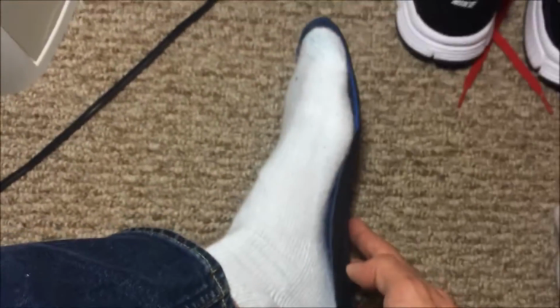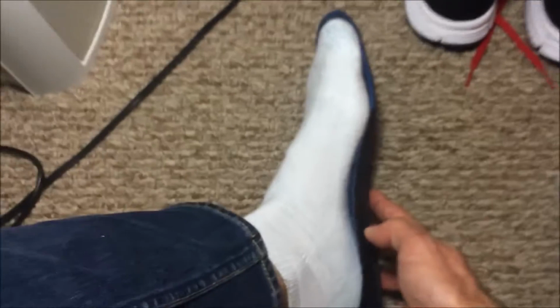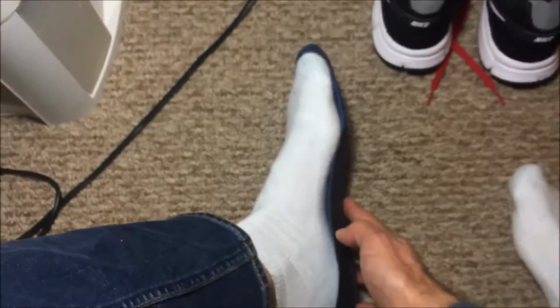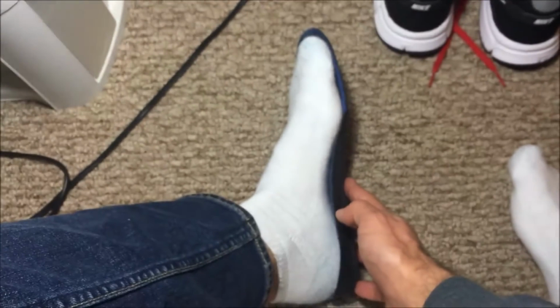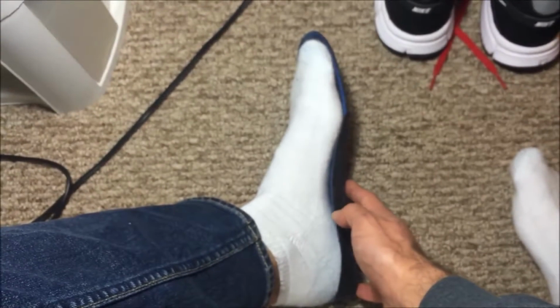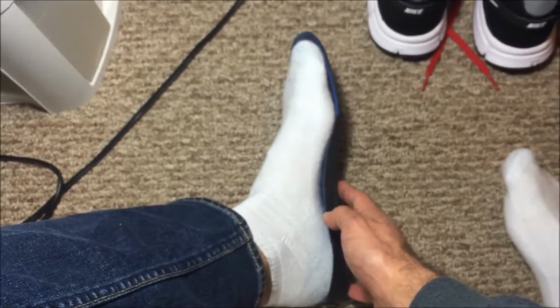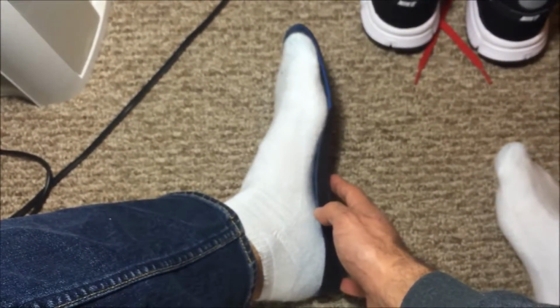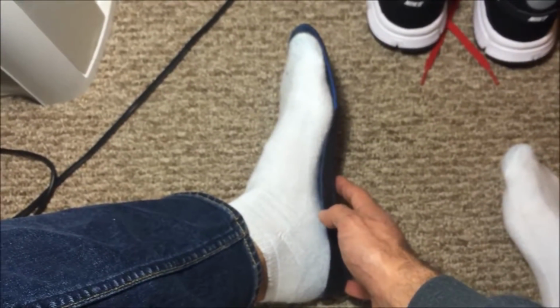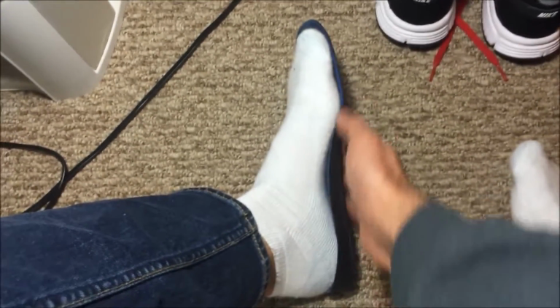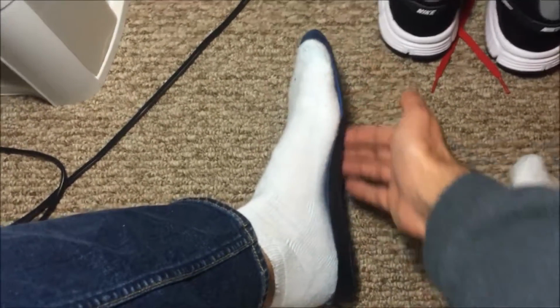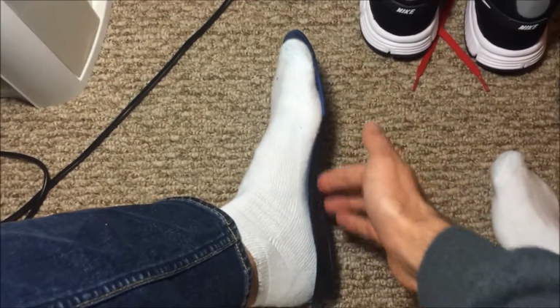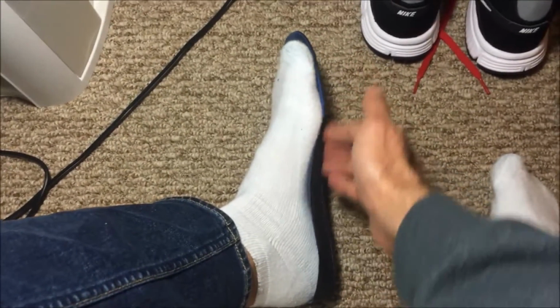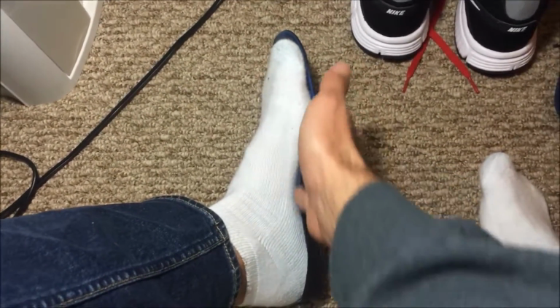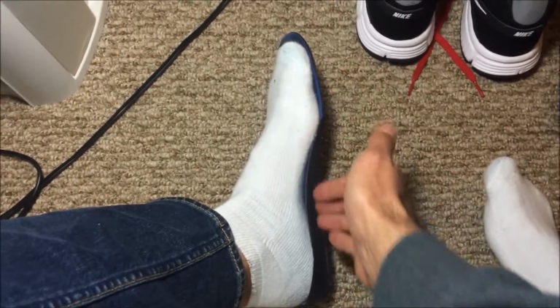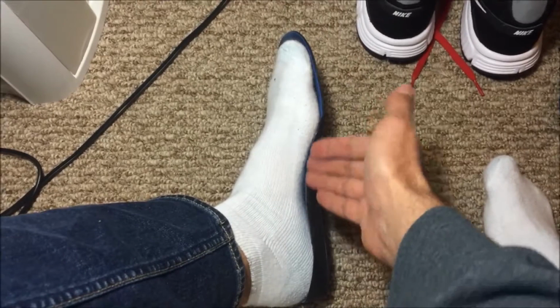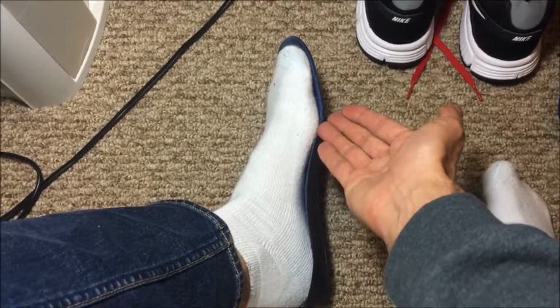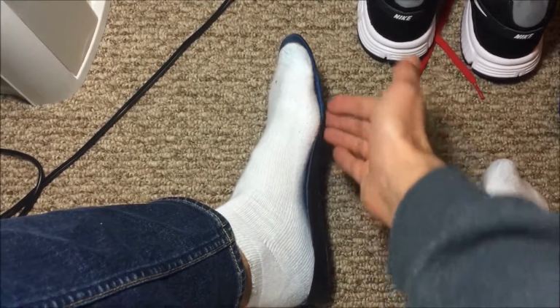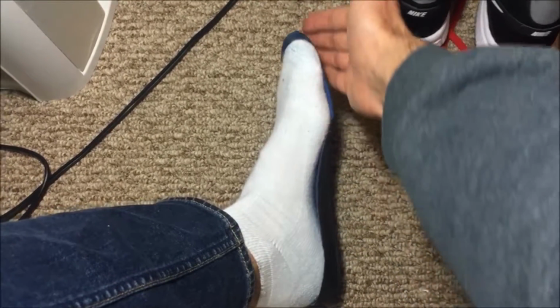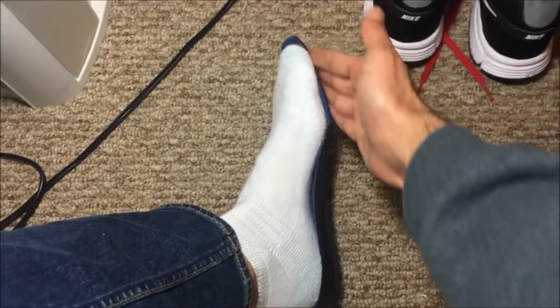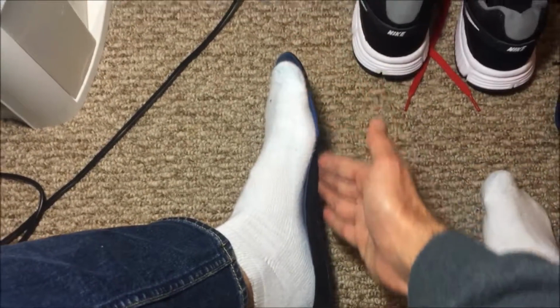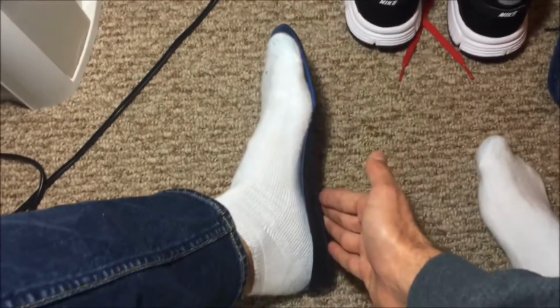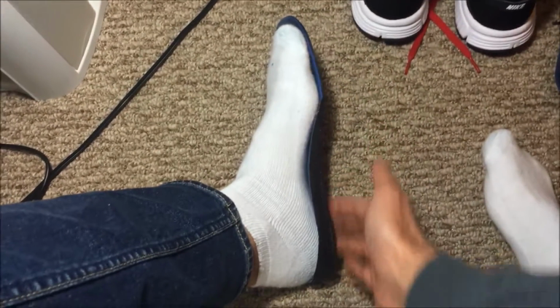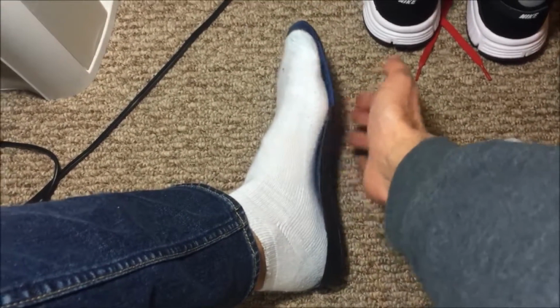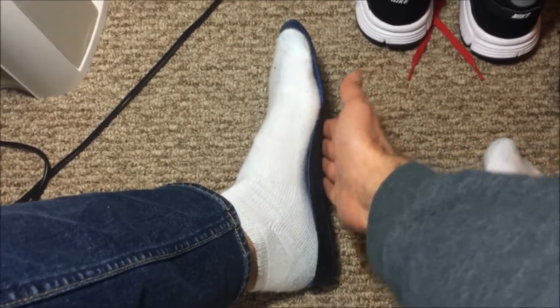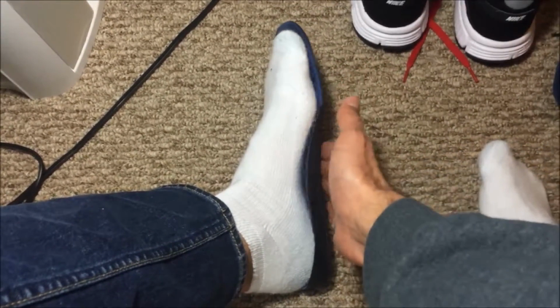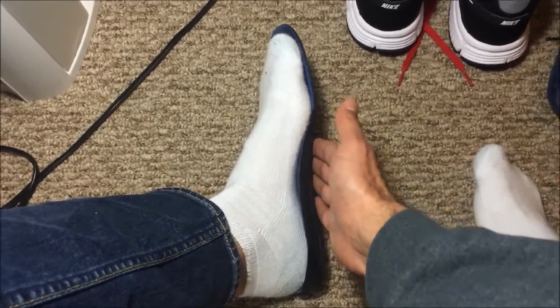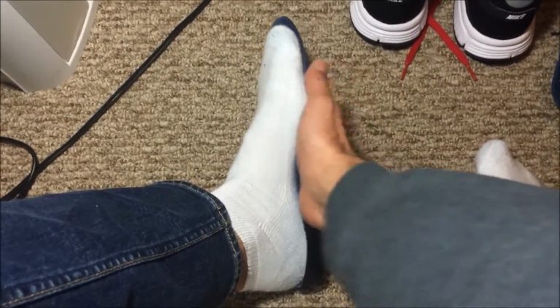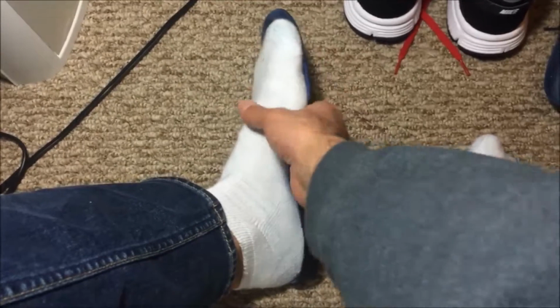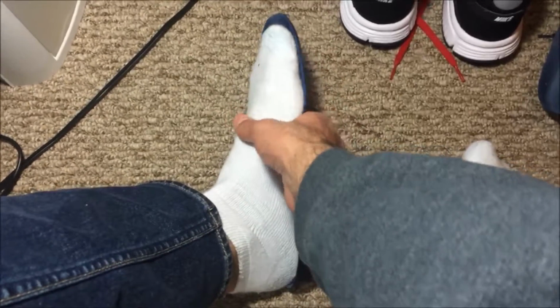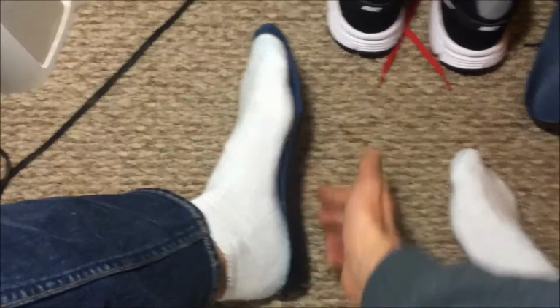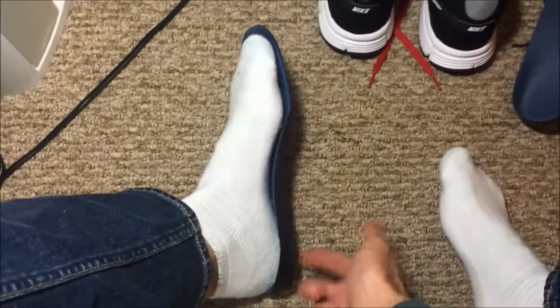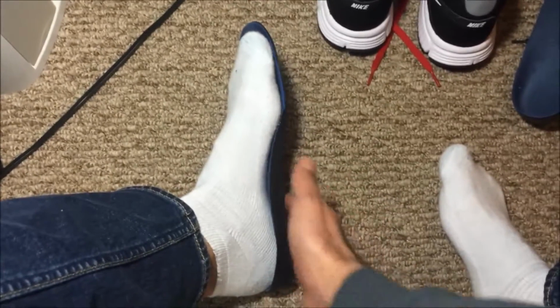Once you get arch support, this supports the arch of your foot so that now most of the weight is going in the middle of your foot and not on the heel or toe.